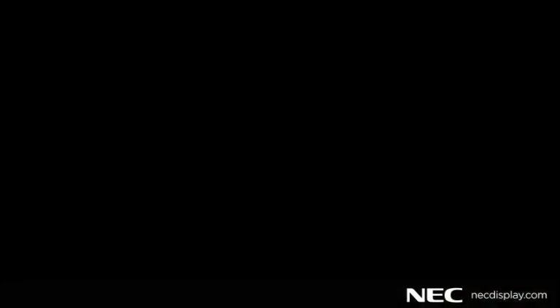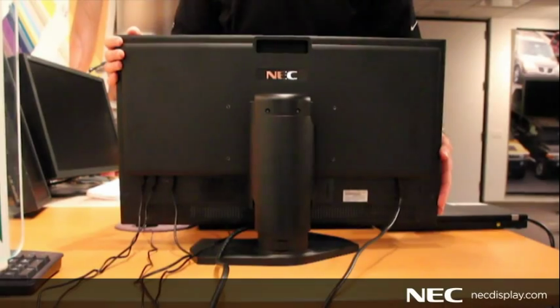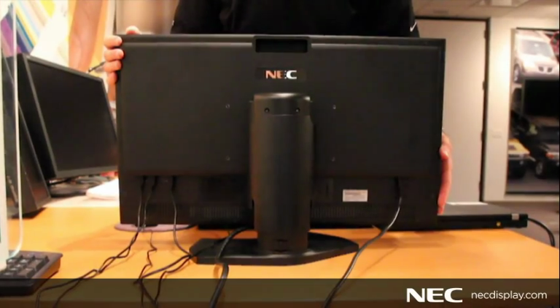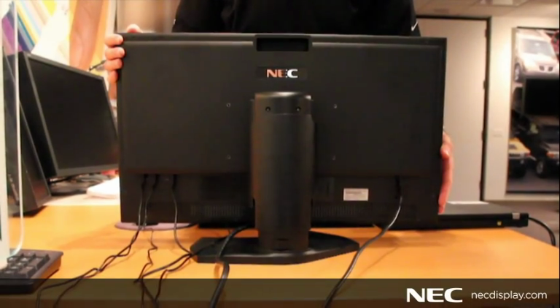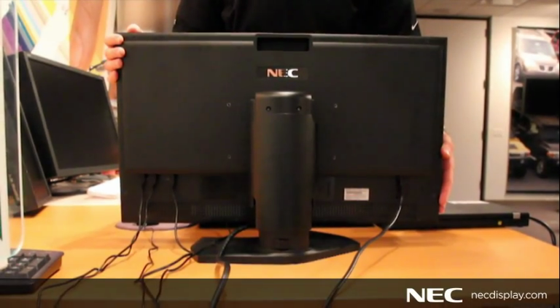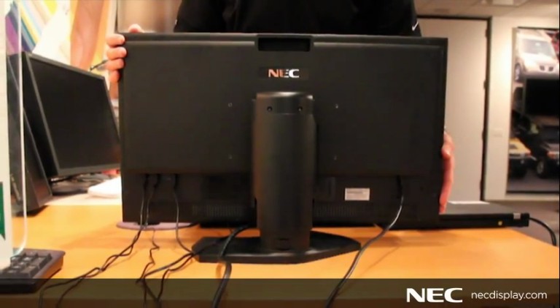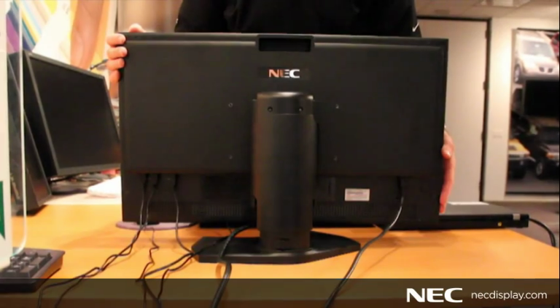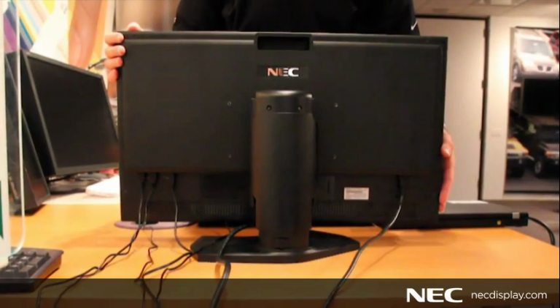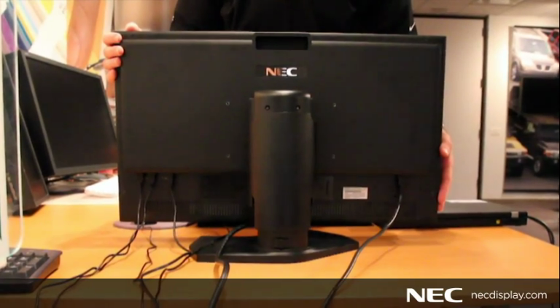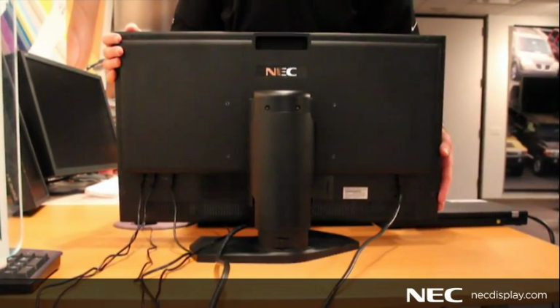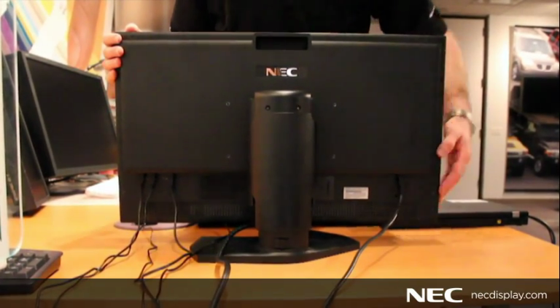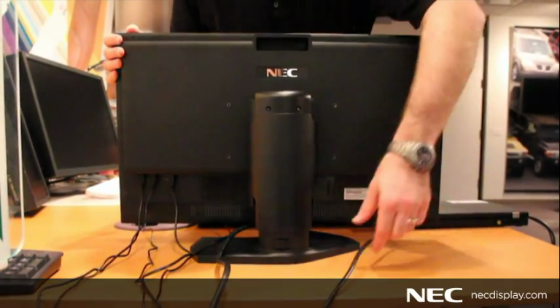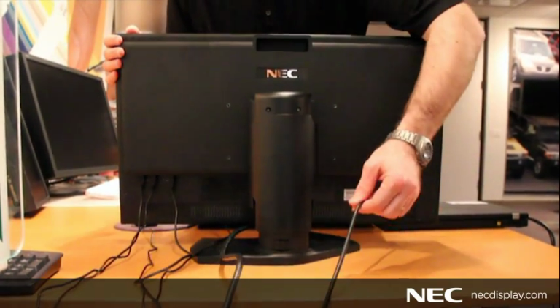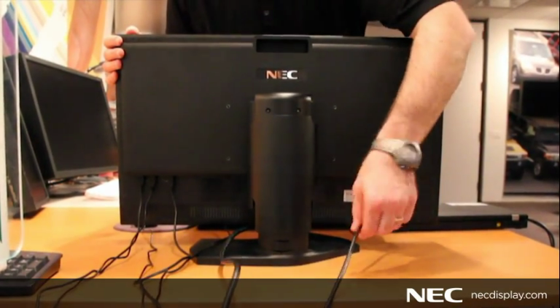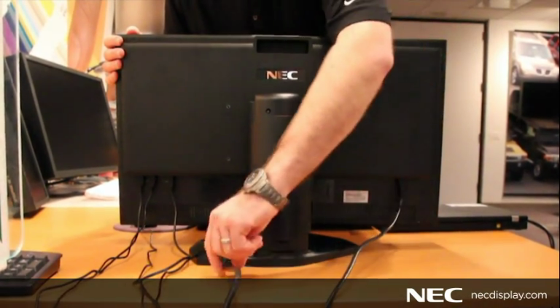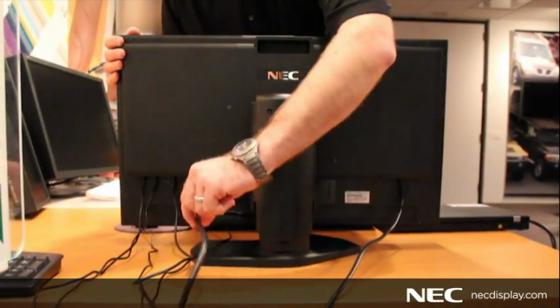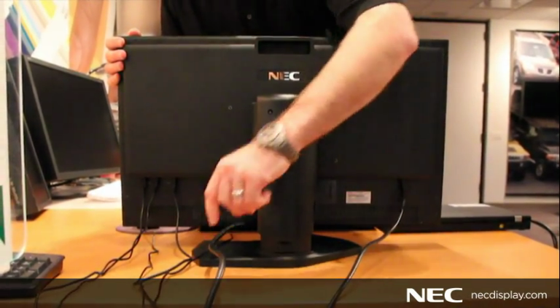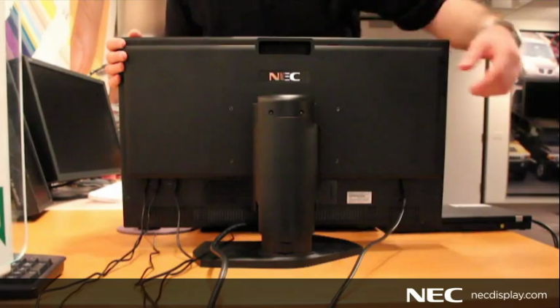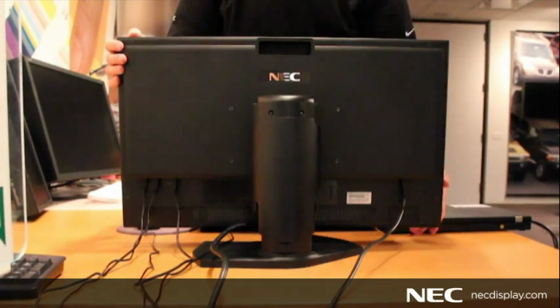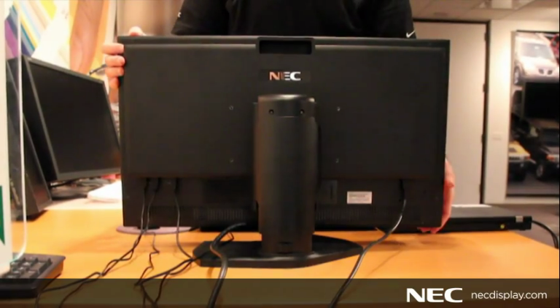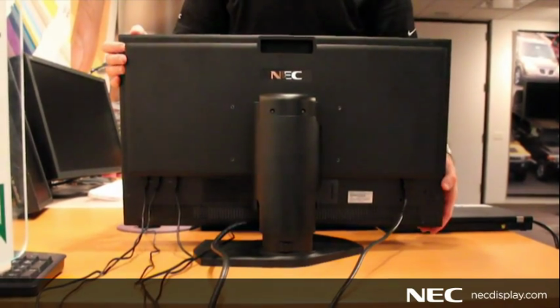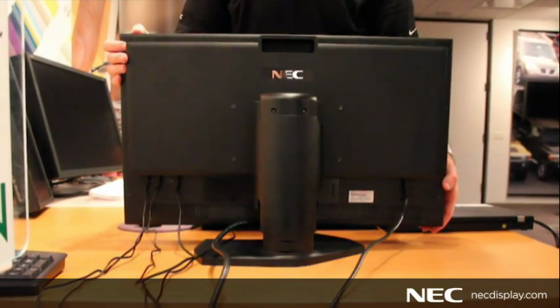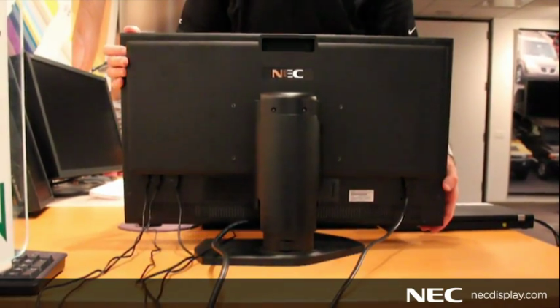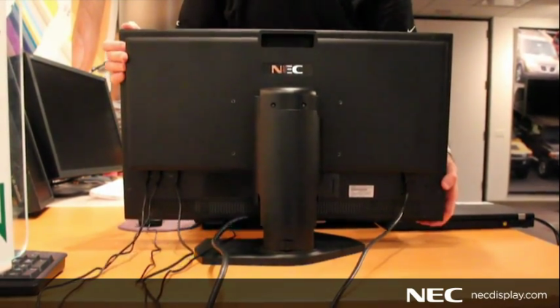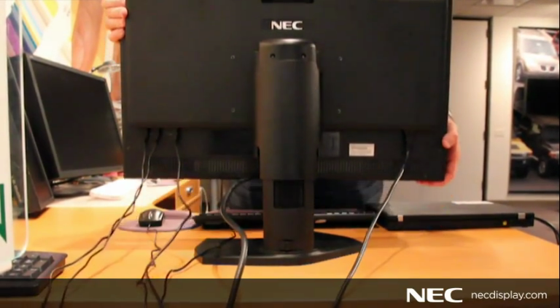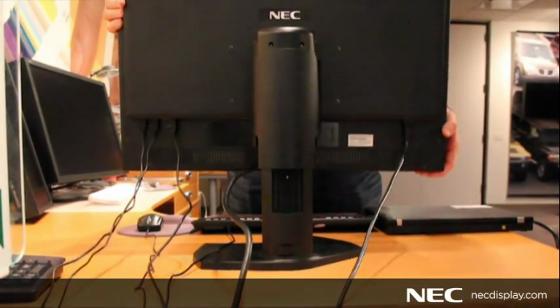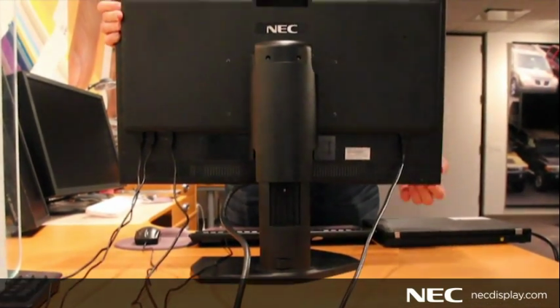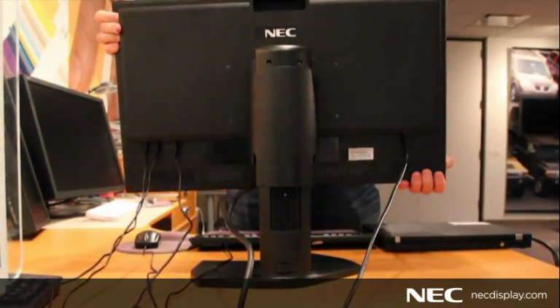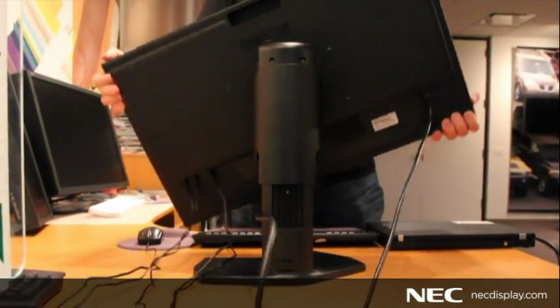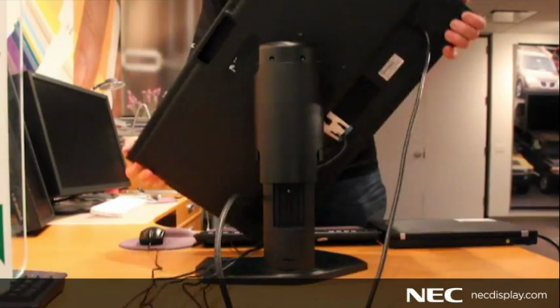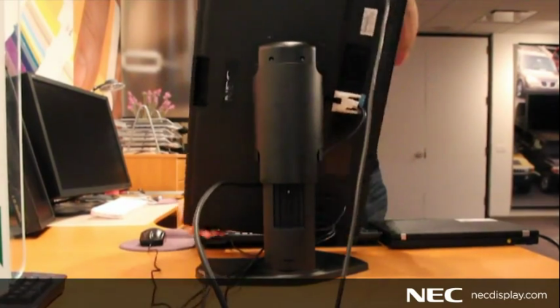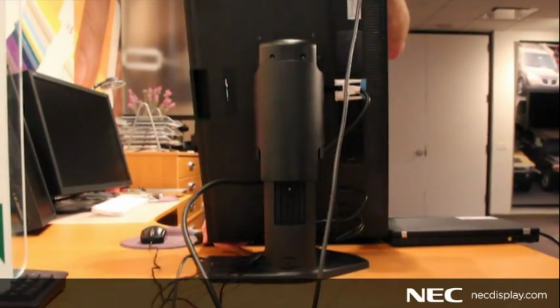So first we'll tilt and pivot the display to allow us to reach the connectors better. Make sure that all your cables are out of the cable management system so that you don't twist or break a cable. So we lift up the display and pivot it to the side.